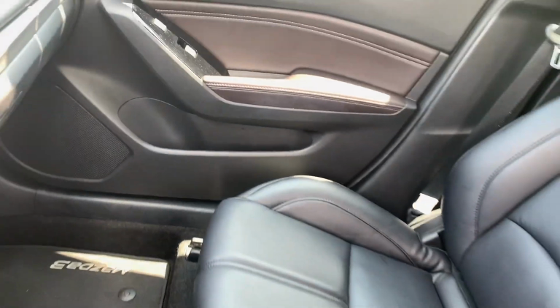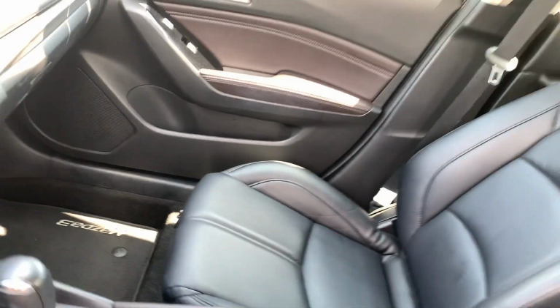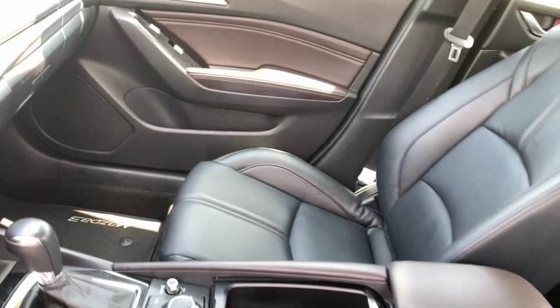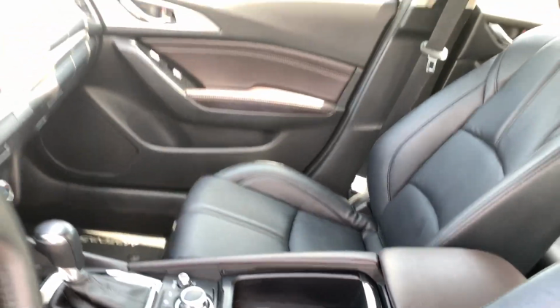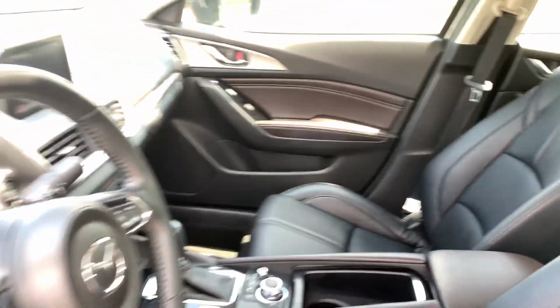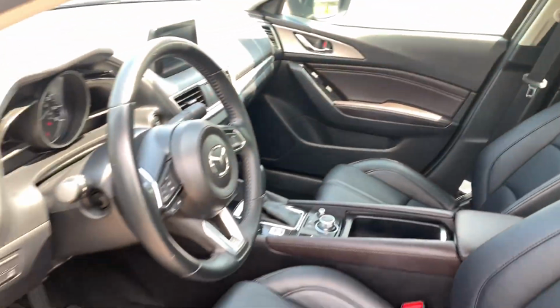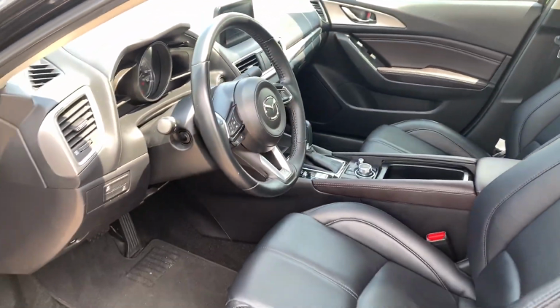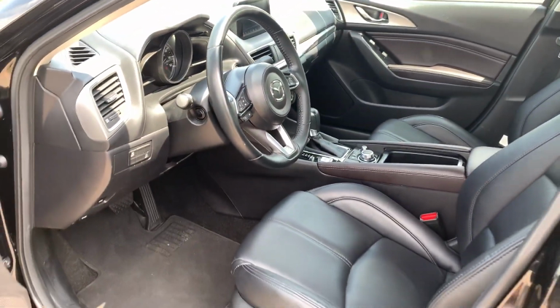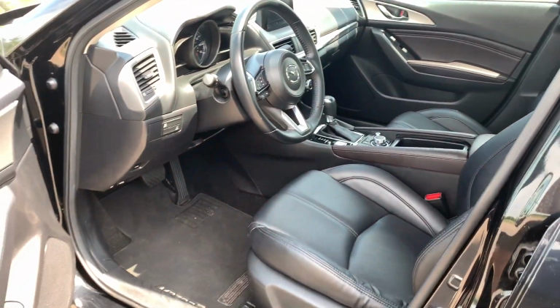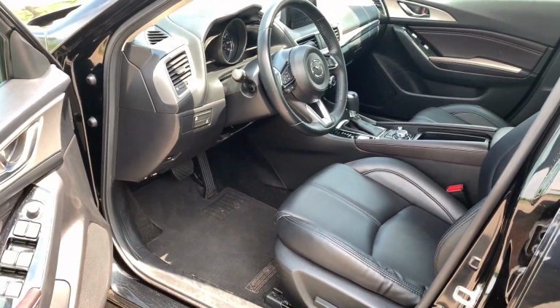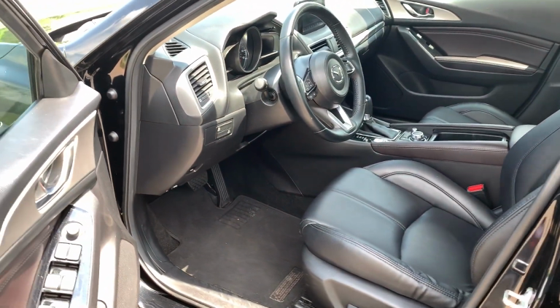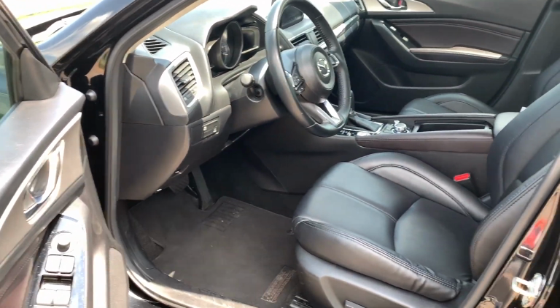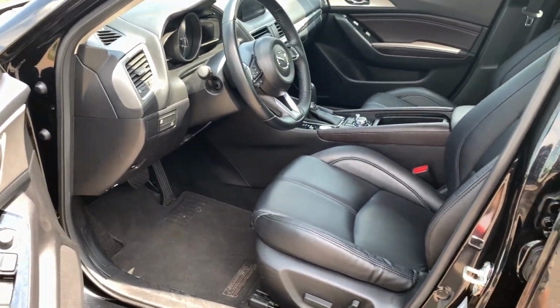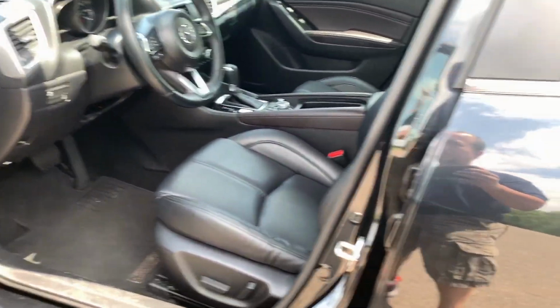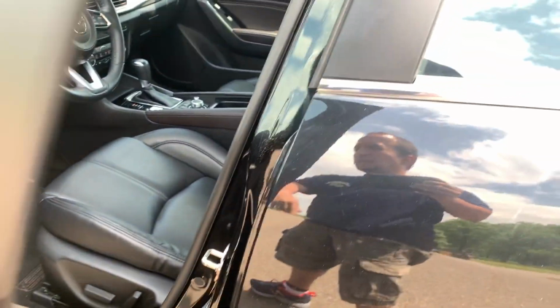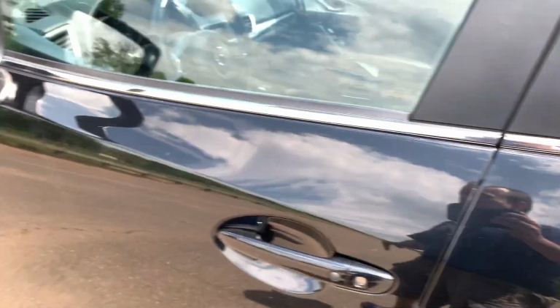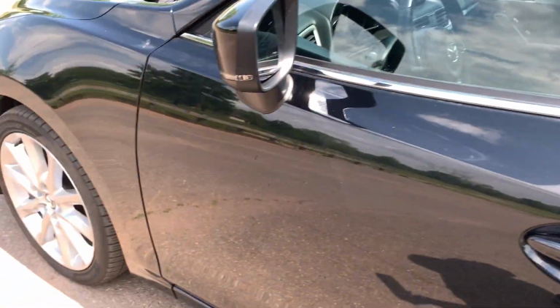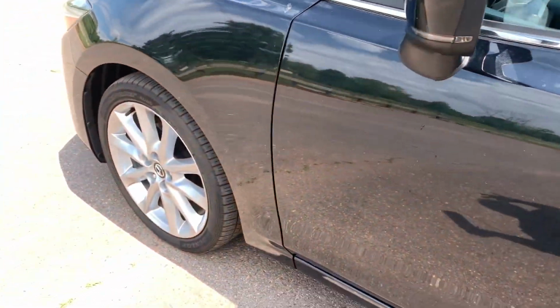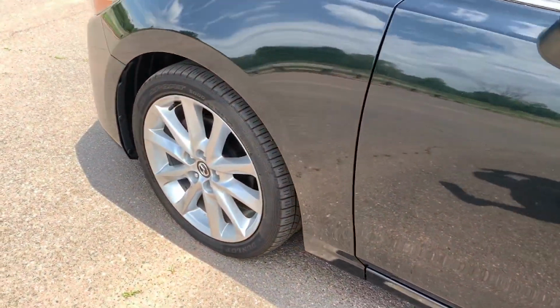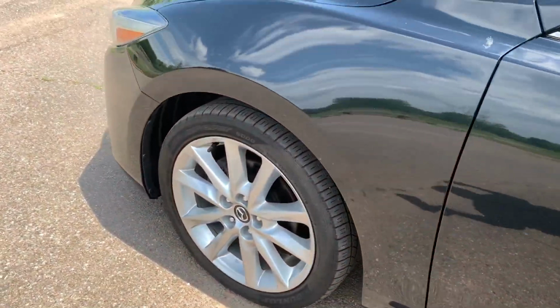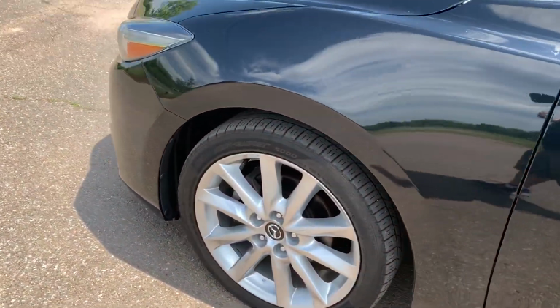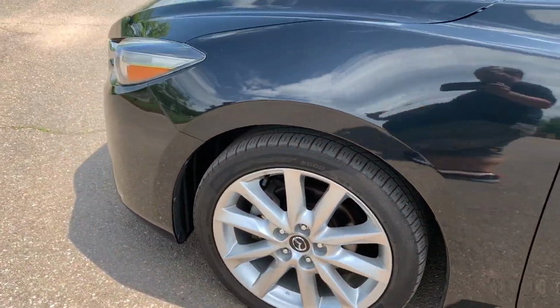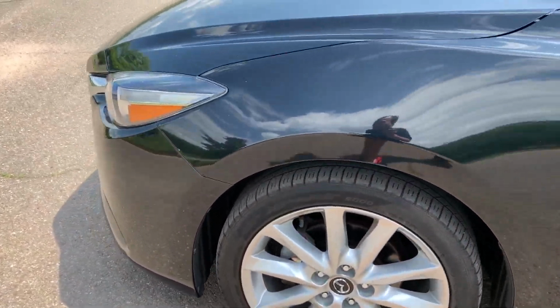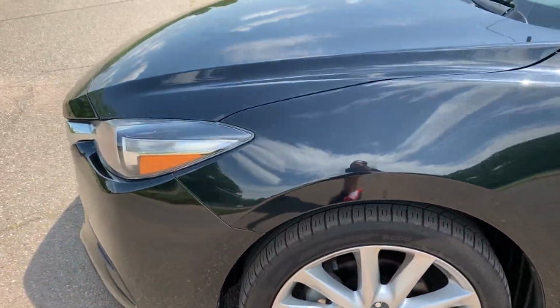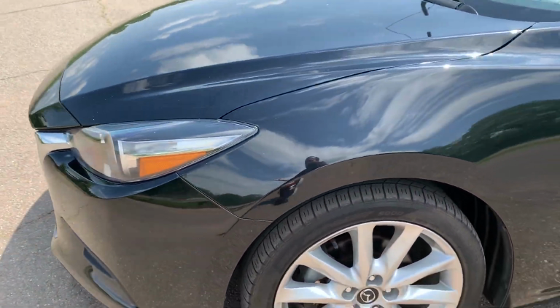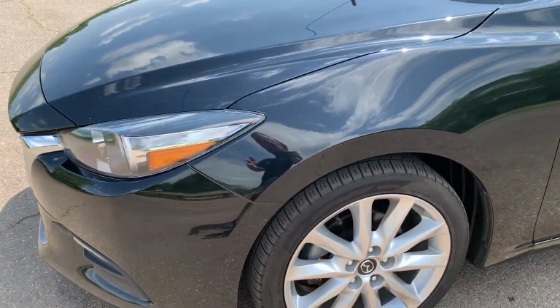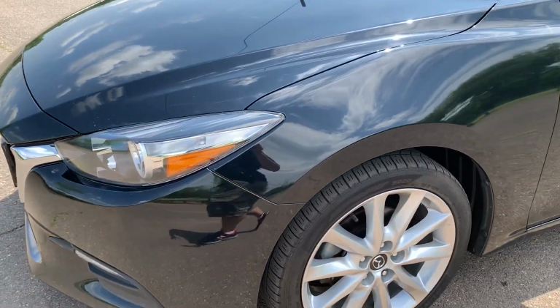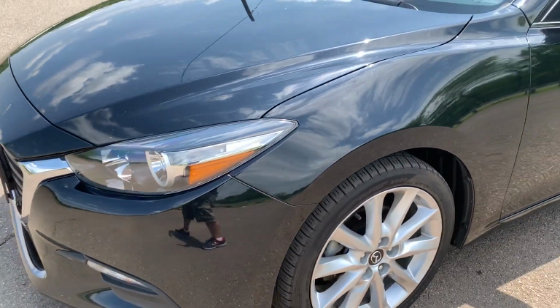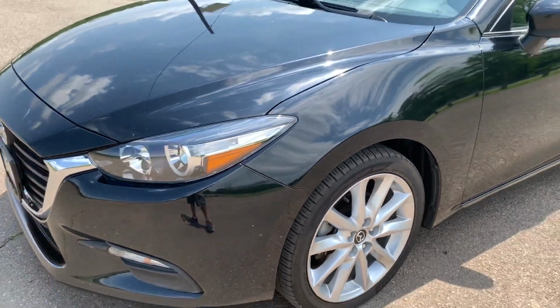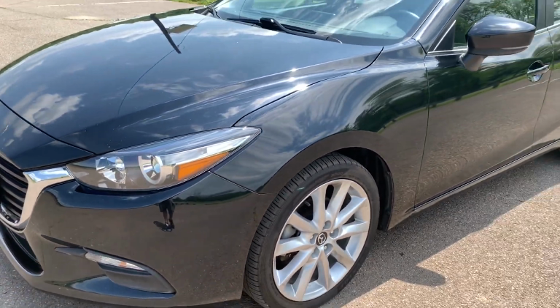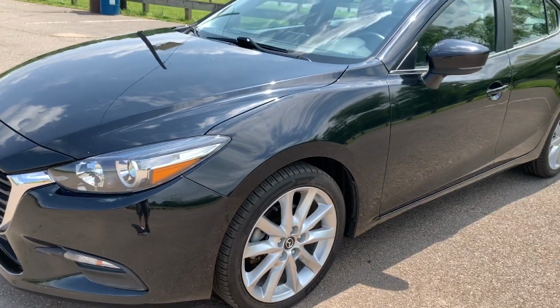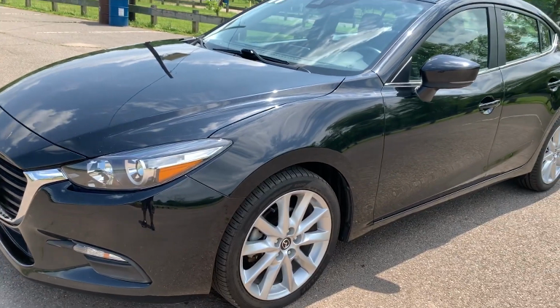Where are you getting a power seat, leather interior, heated seats, and two USB ports on a car? You've got it on this one.